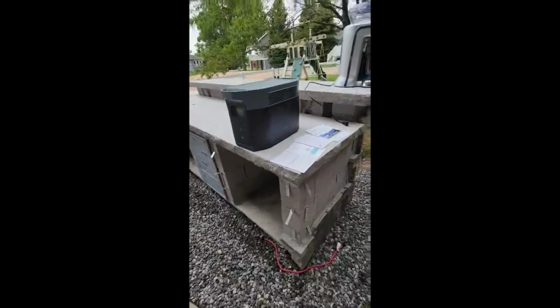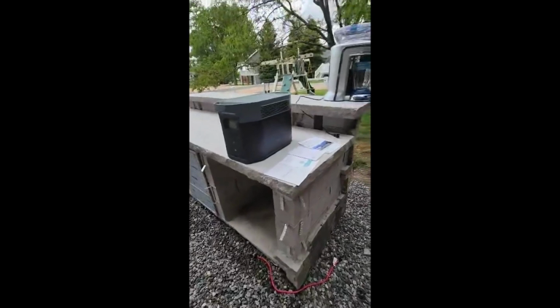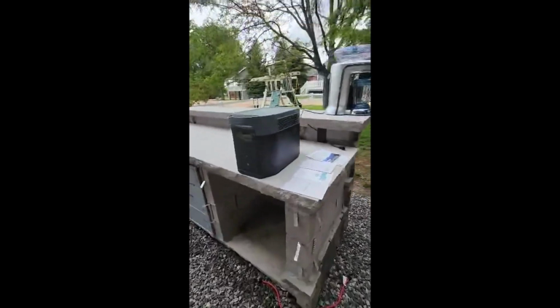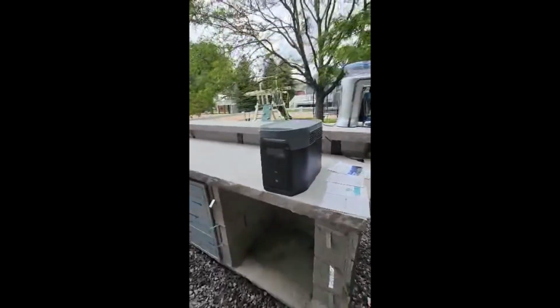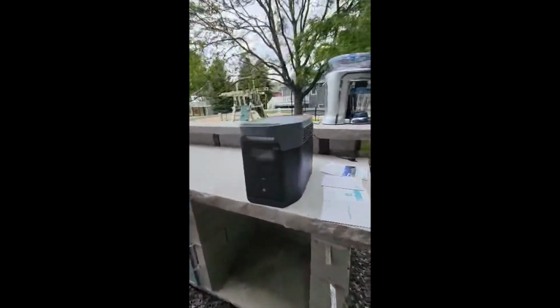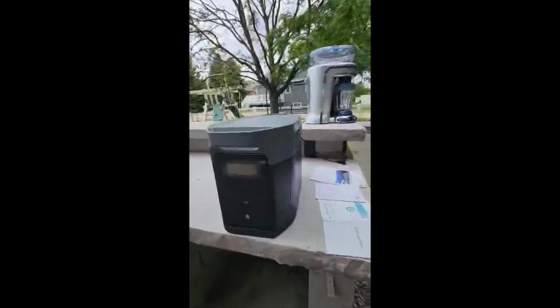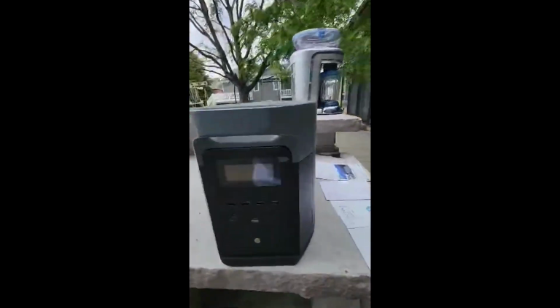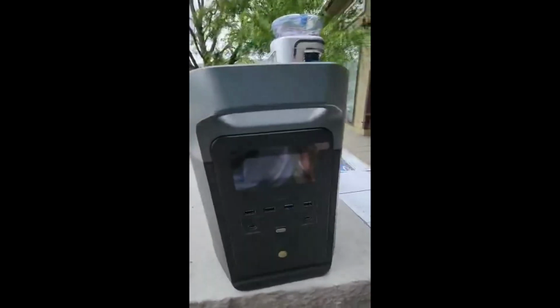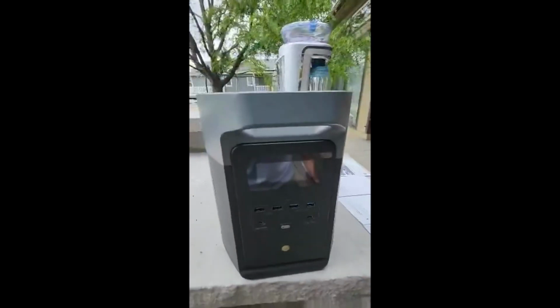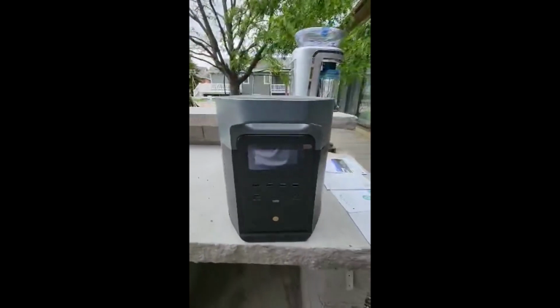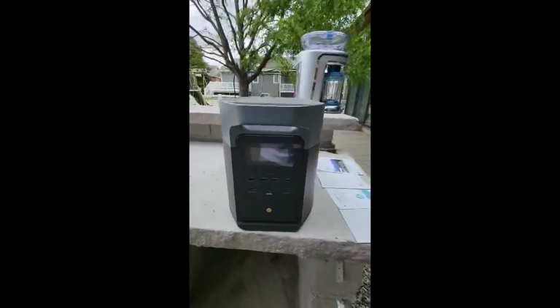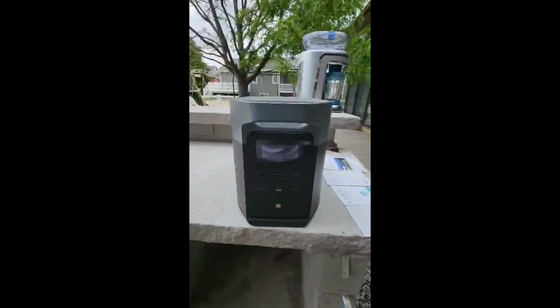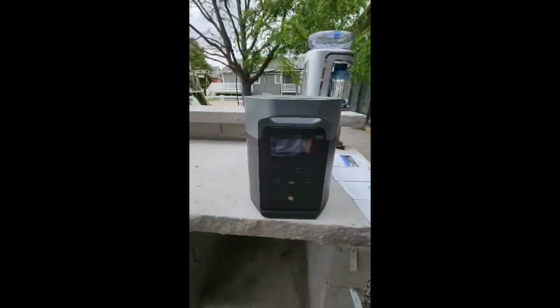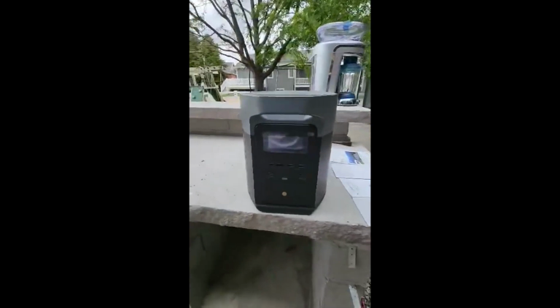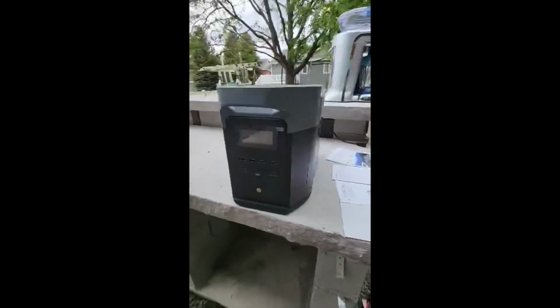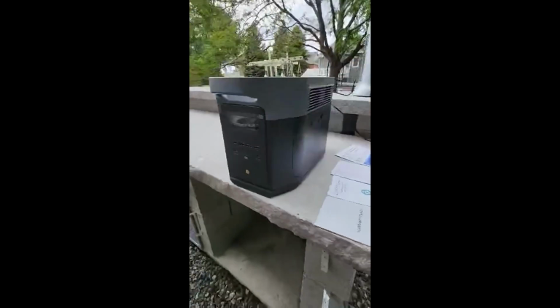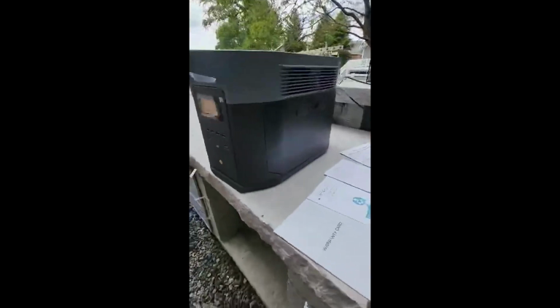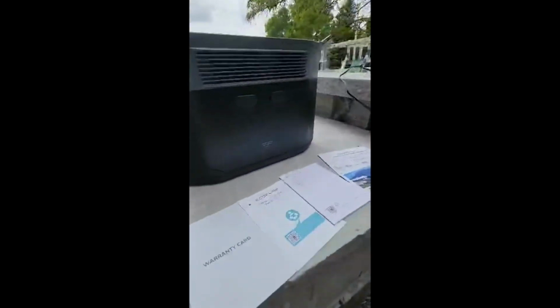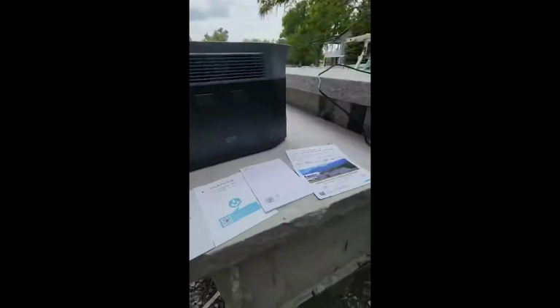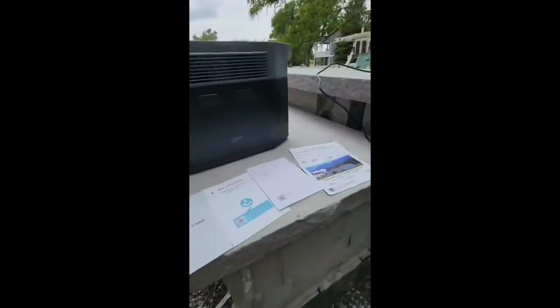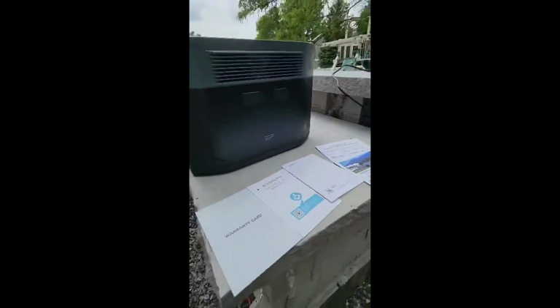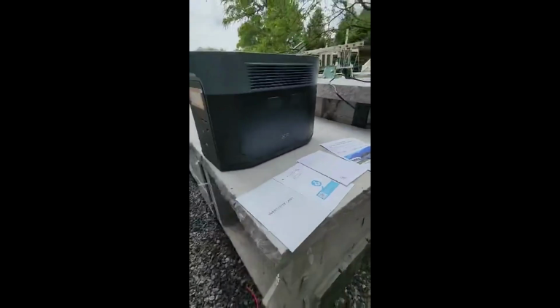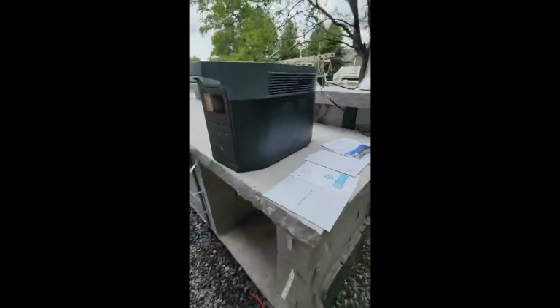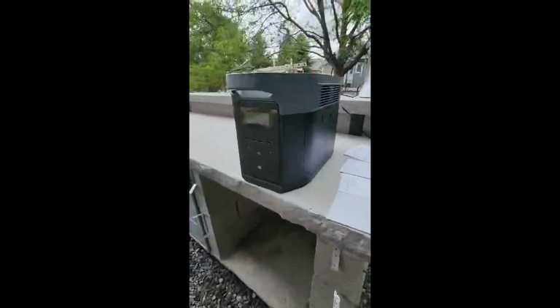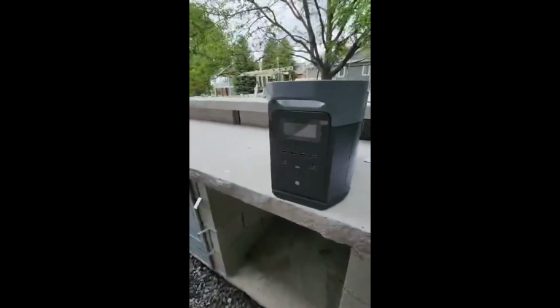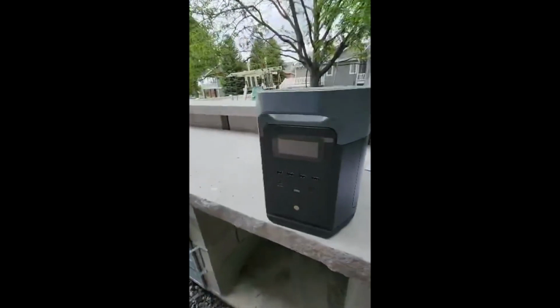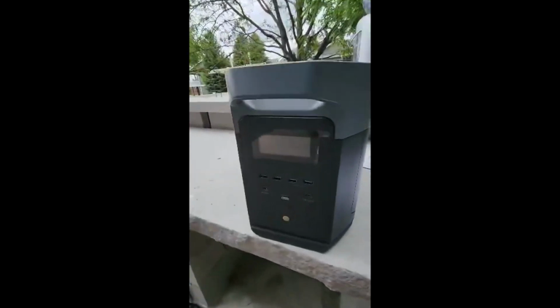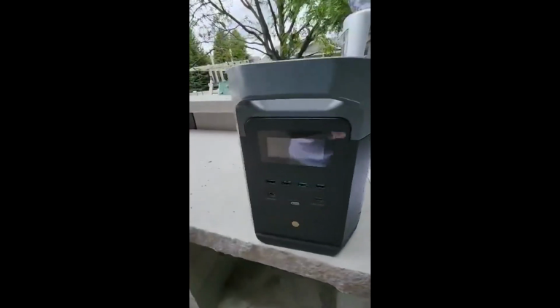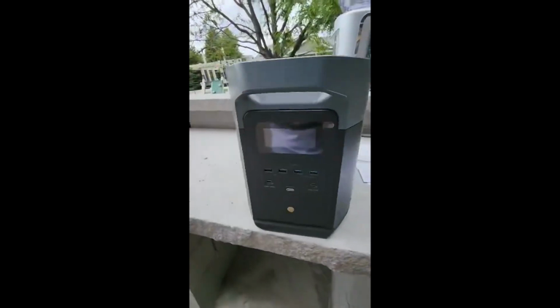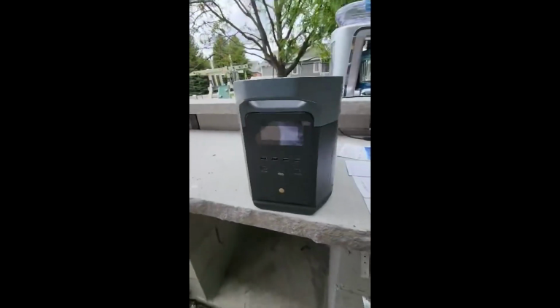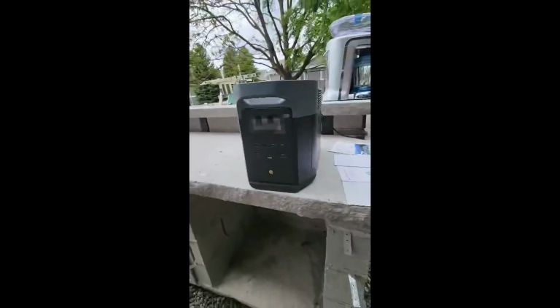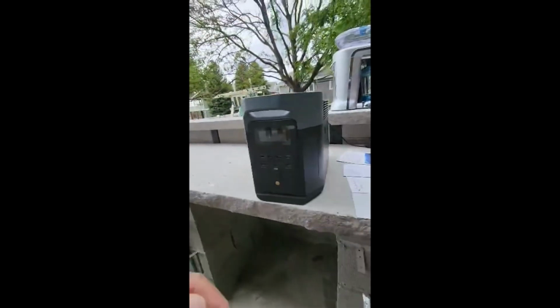This is a beast. It's the EcoFlow Delta II Max and it works extremely well. It's got a lot of juice to it — you can hold quite a bit. 2048 watts here.